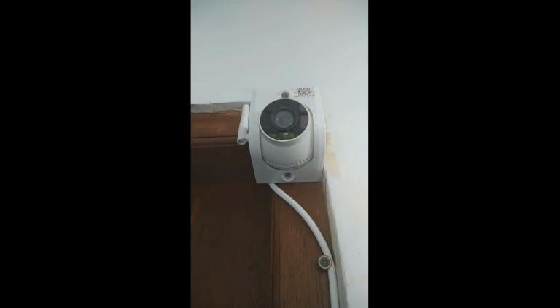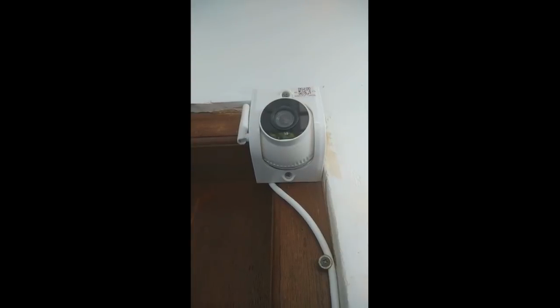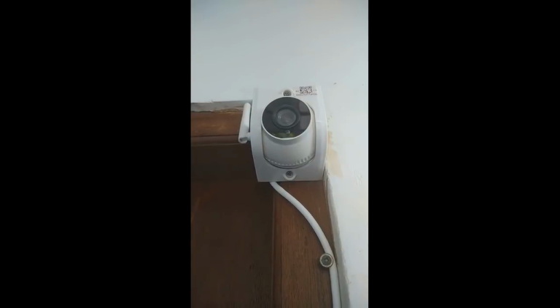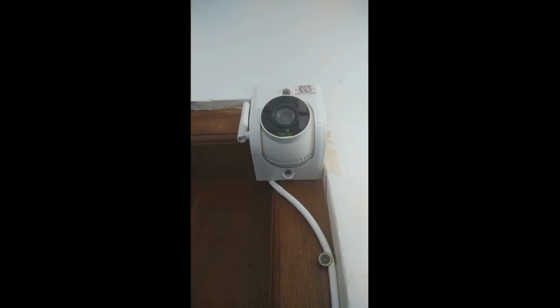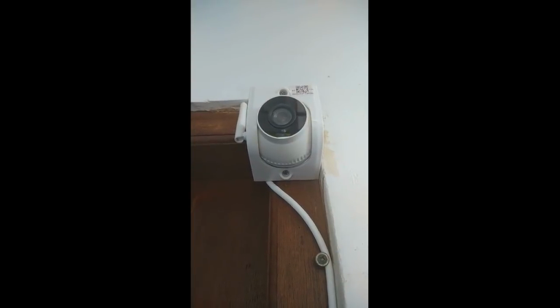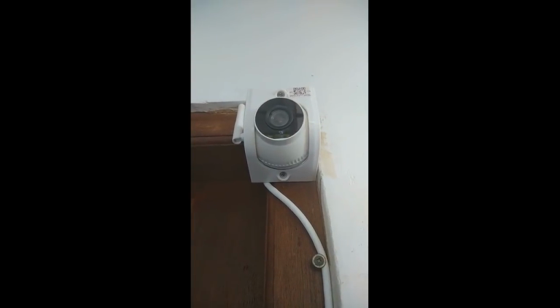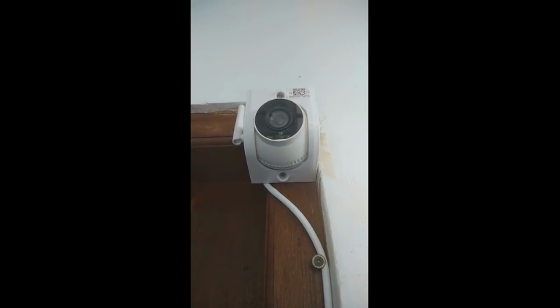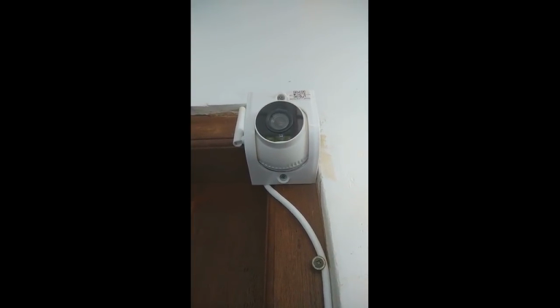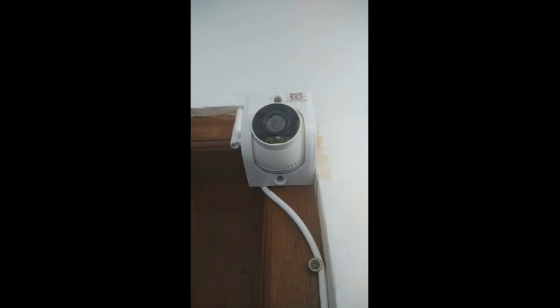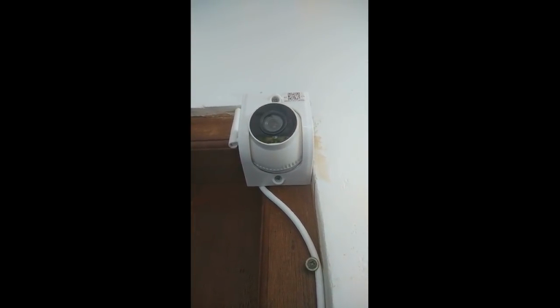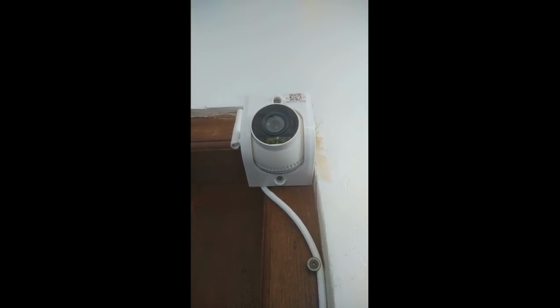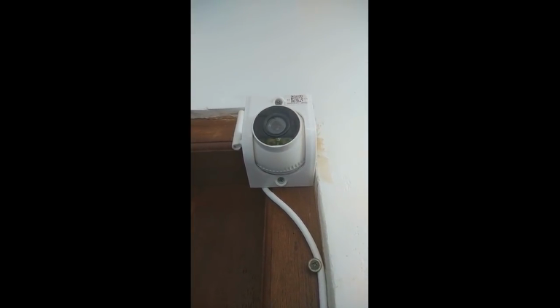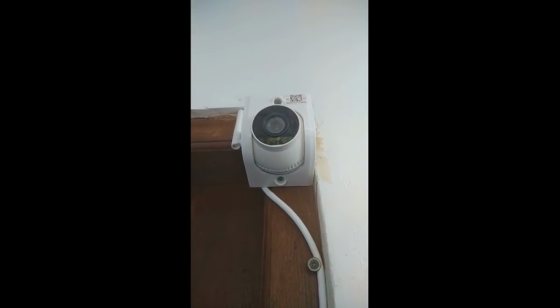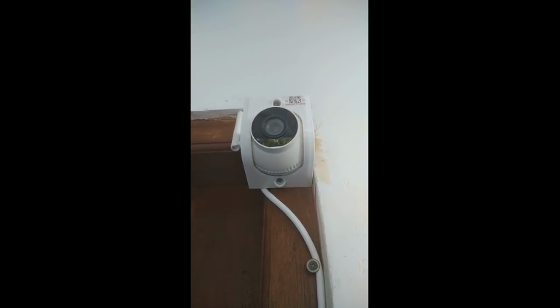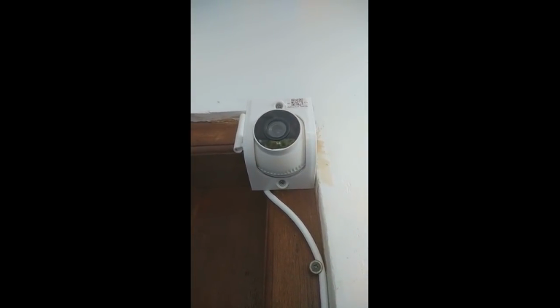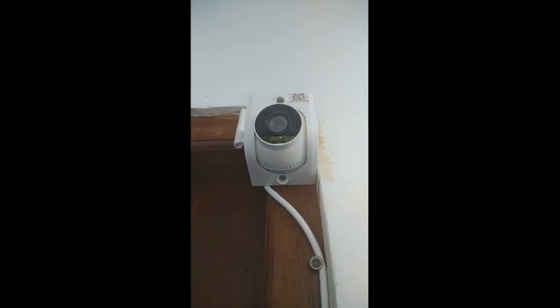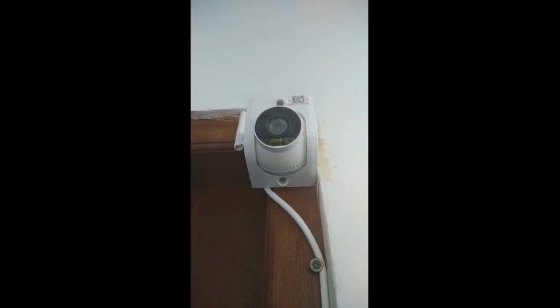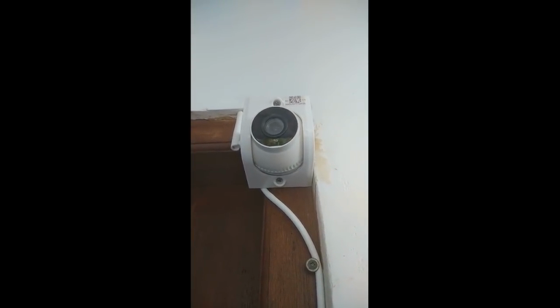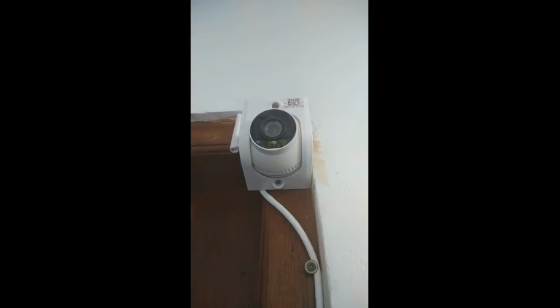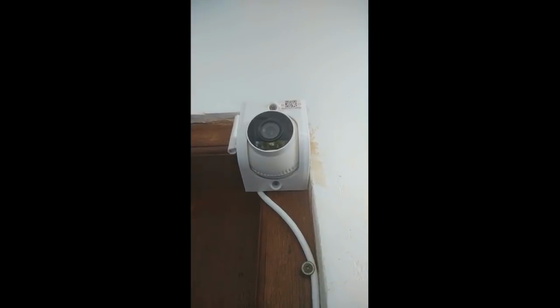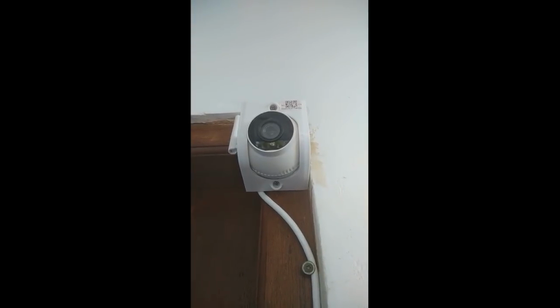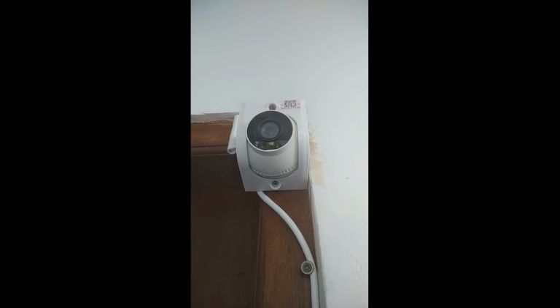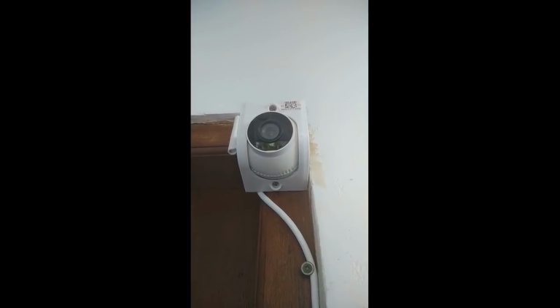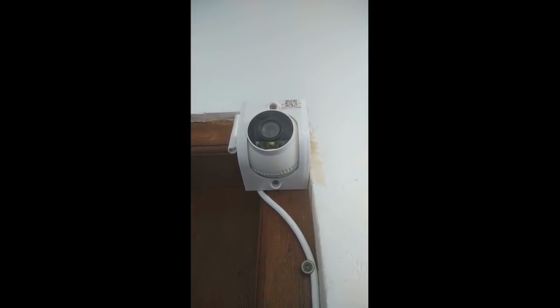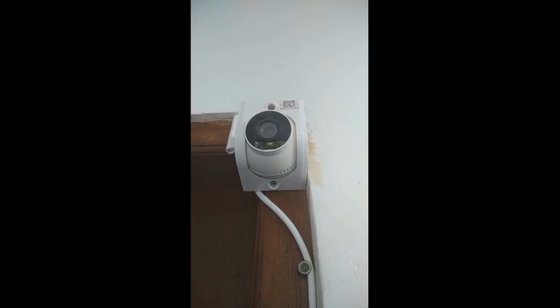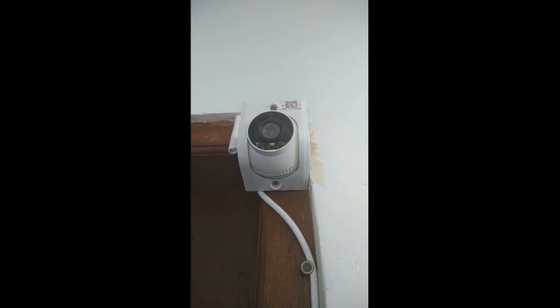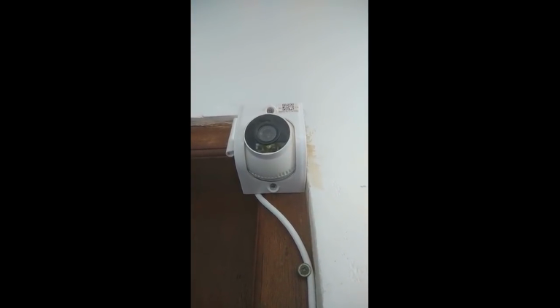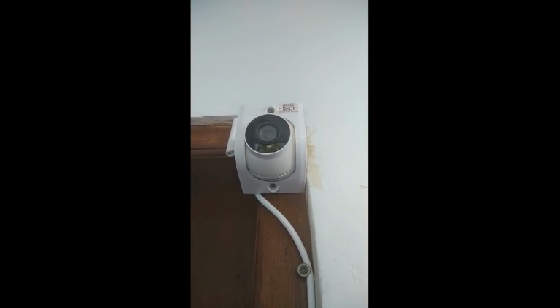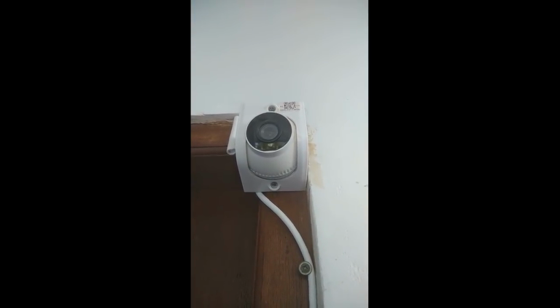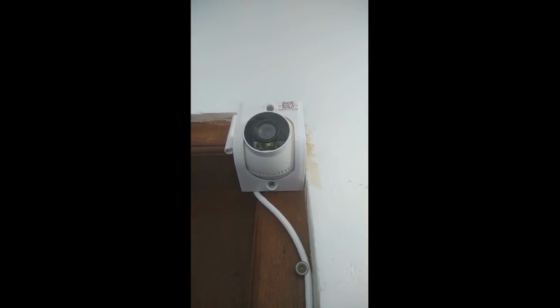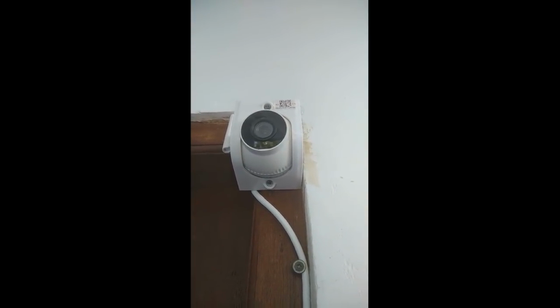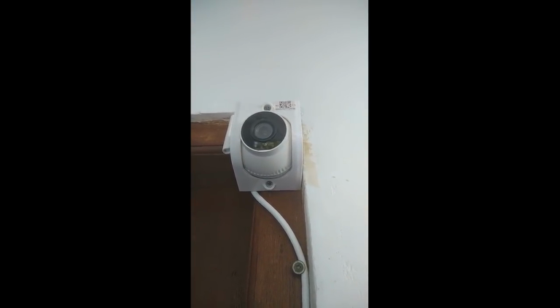Hello everybody. Here's a short review of the camera I purchased from Banggood and a tip on how to make it work for free without the cloud storage.